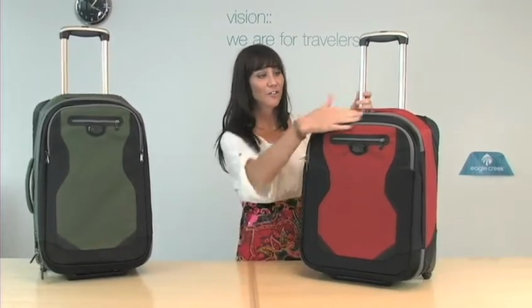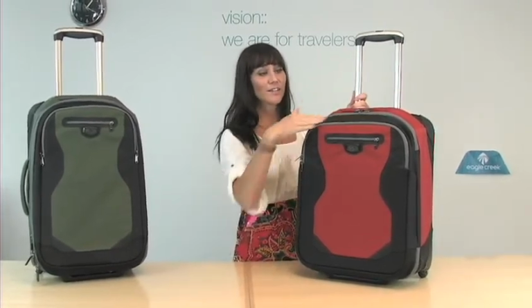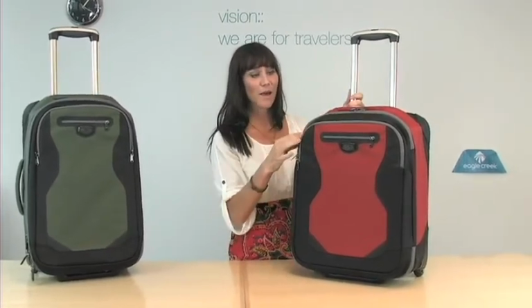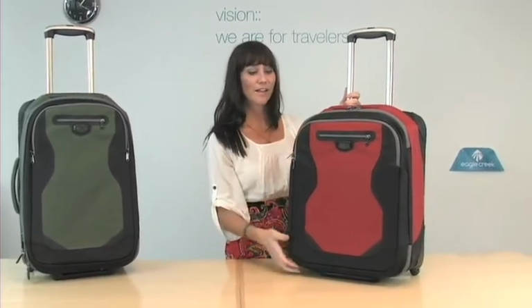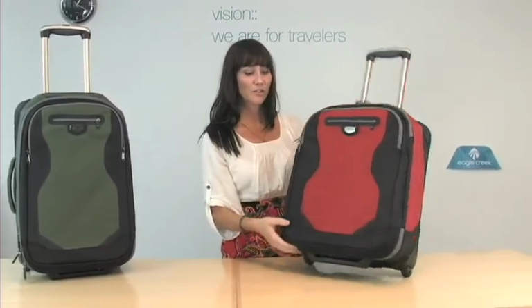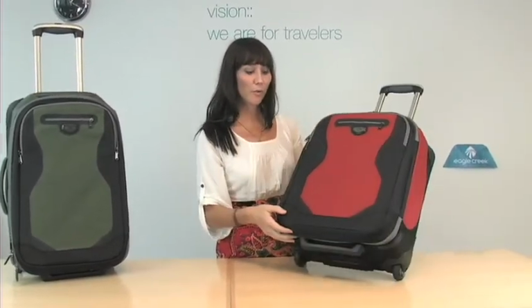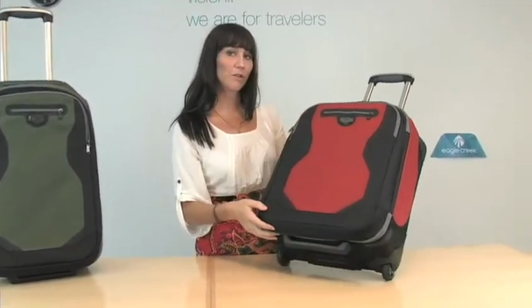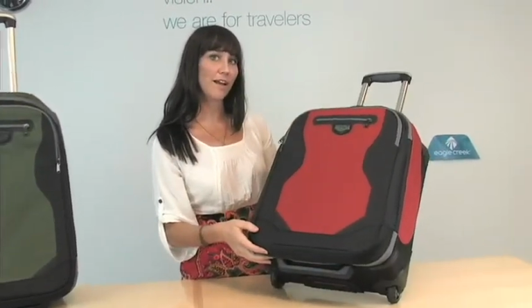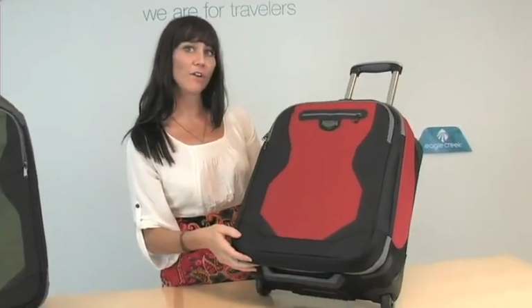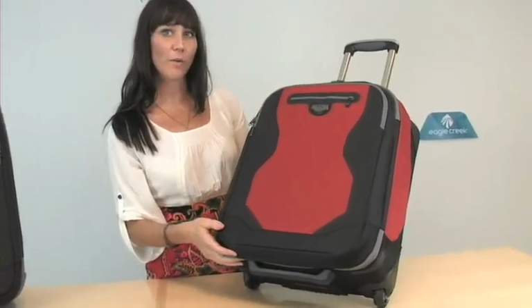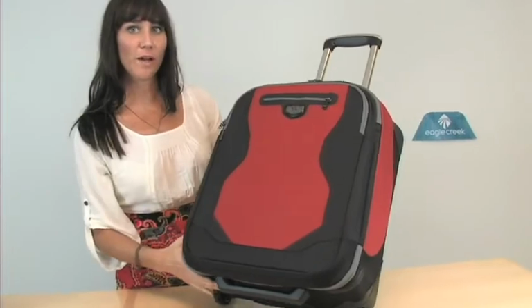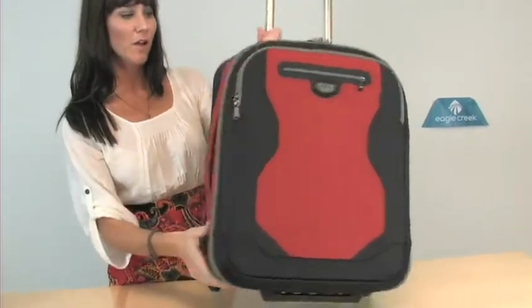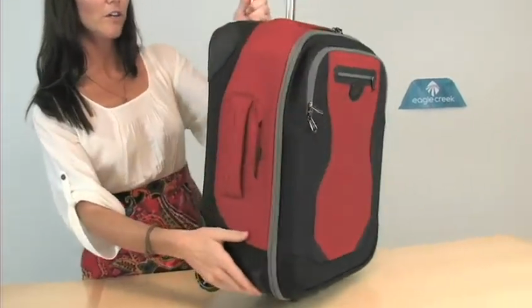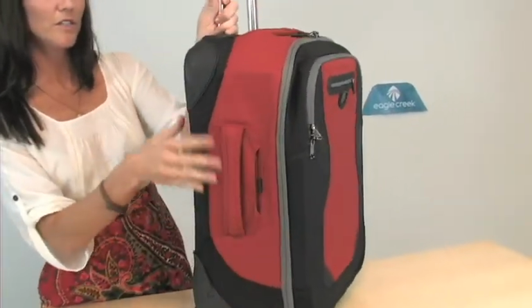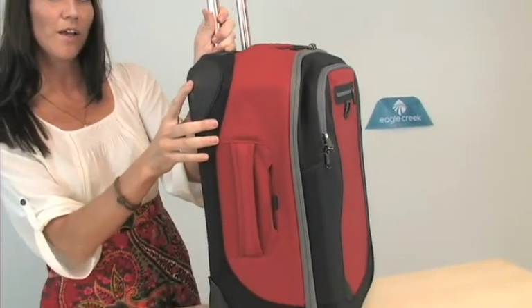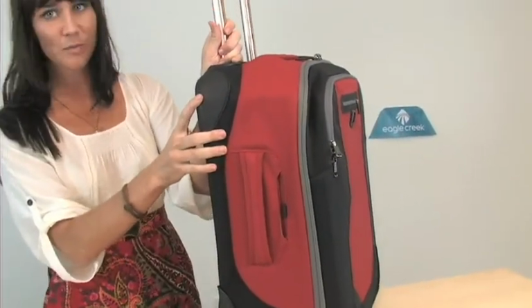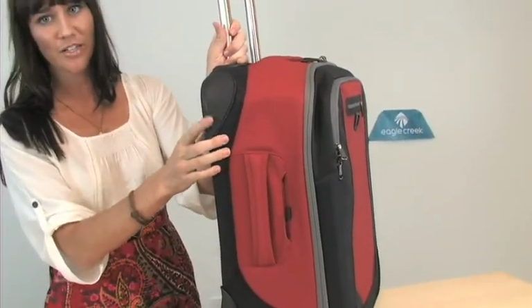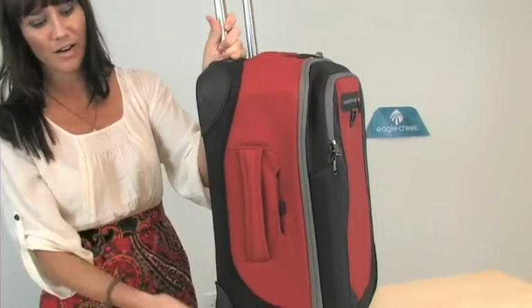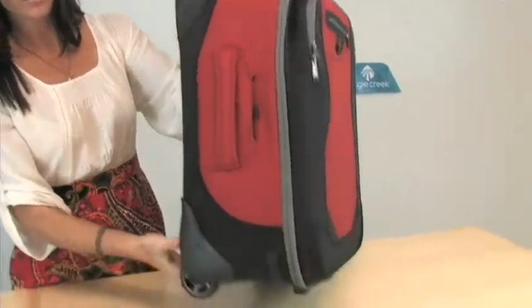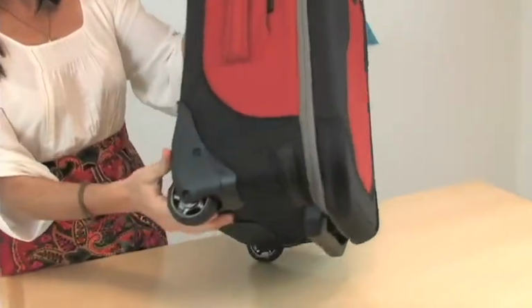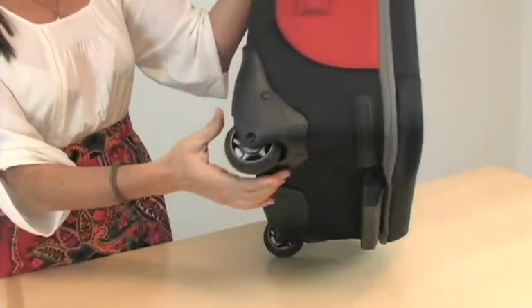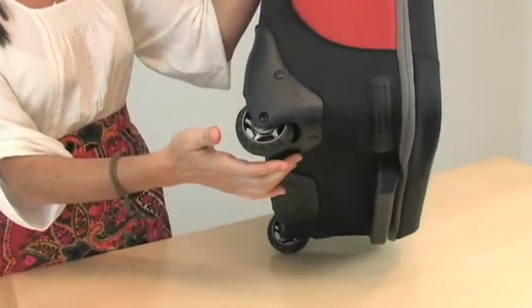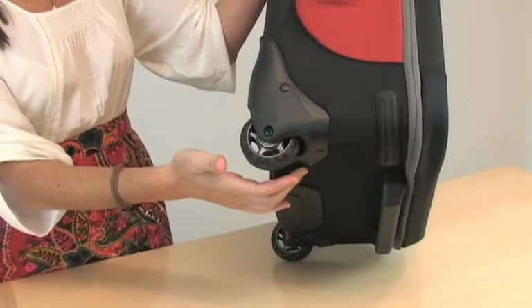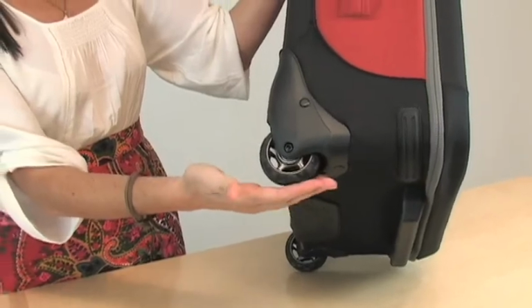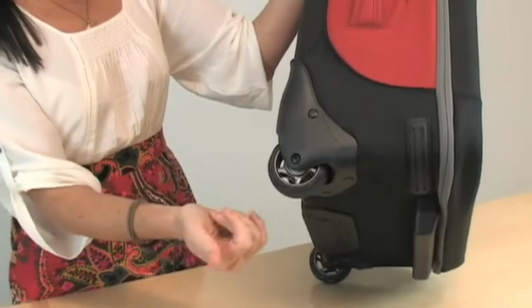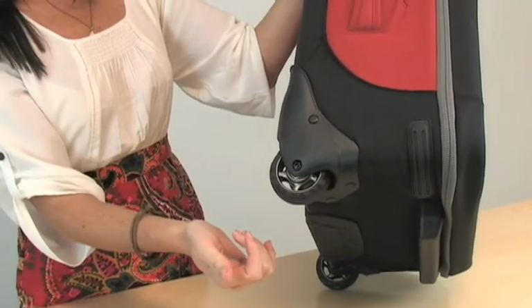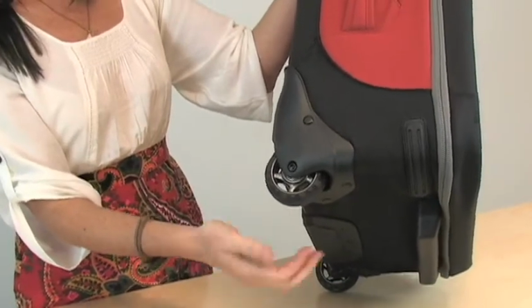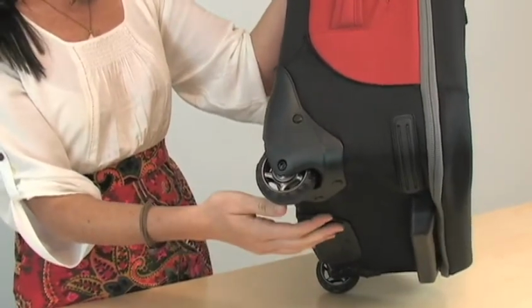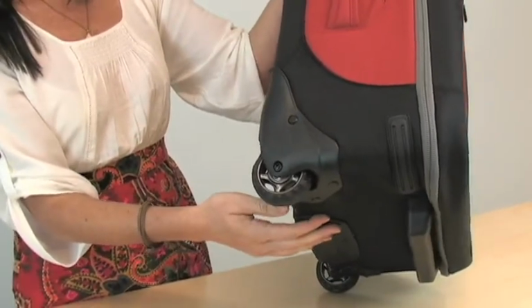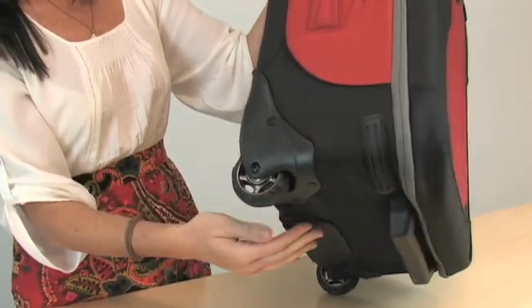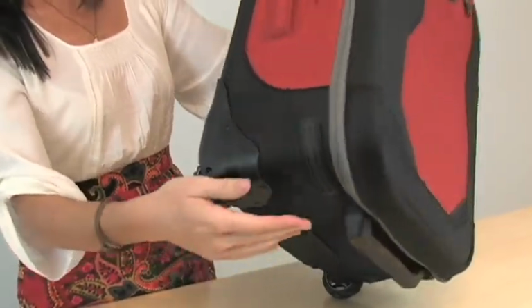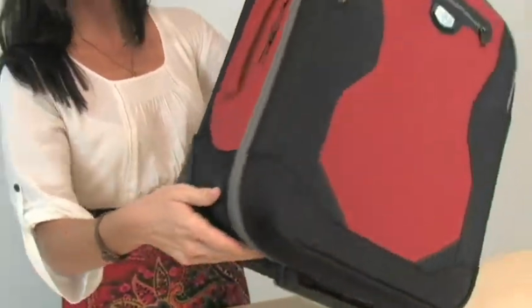There are great things on this bag like this durable reinforcement at all the critical wear points, which includes this four-point luggage protection. The wheels are made to be durable and are oversized and super tread for handling all those urban obstacles.